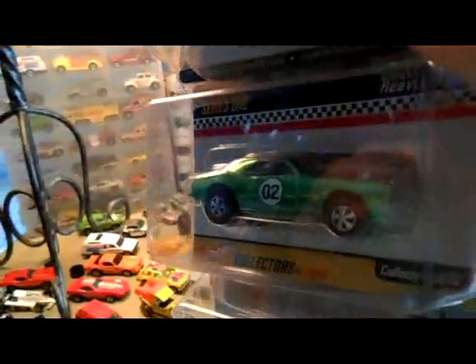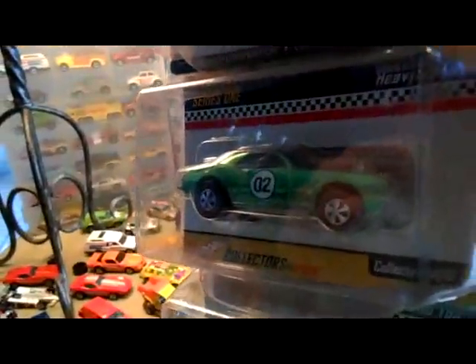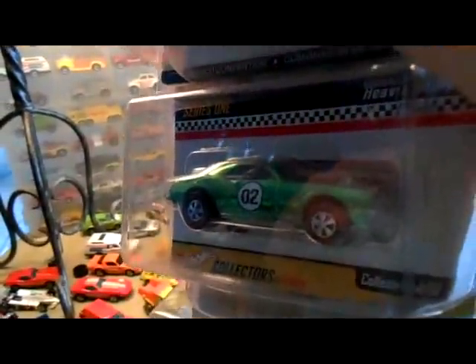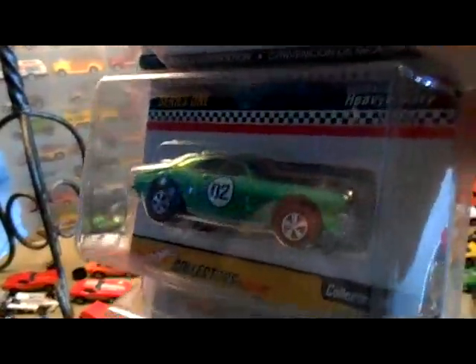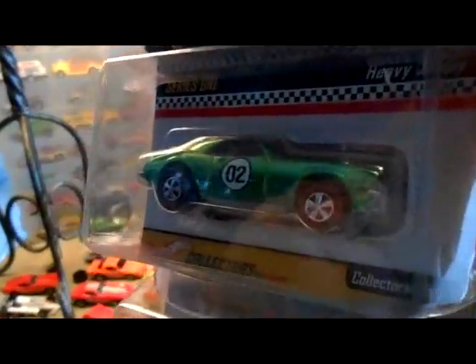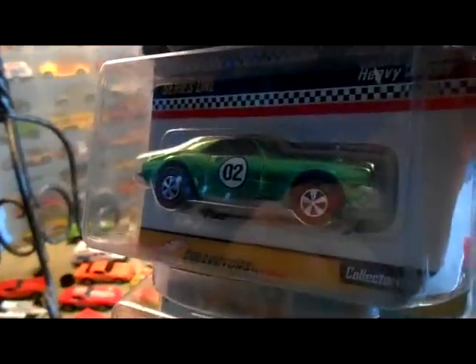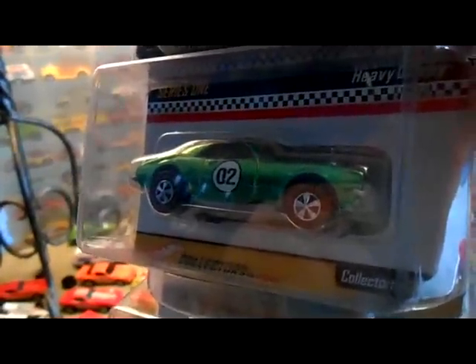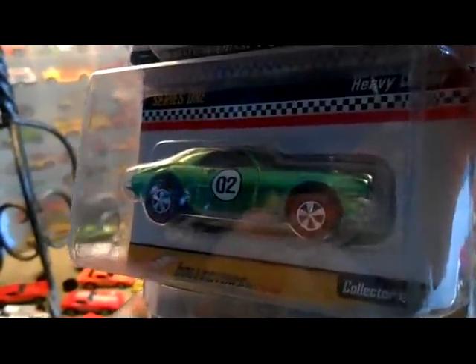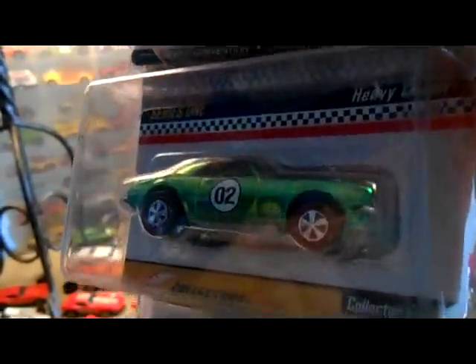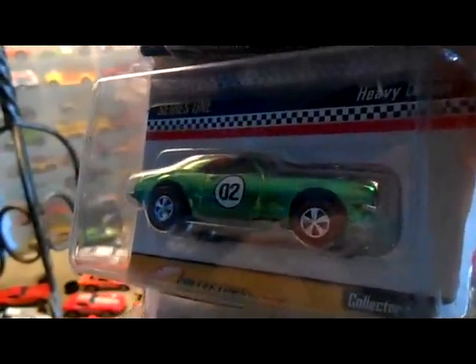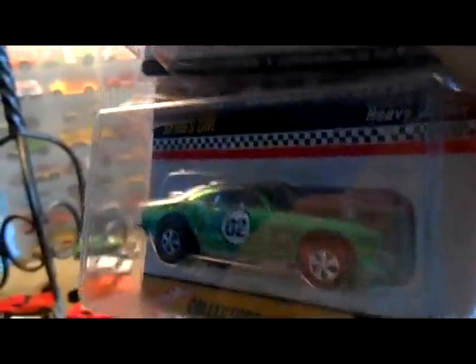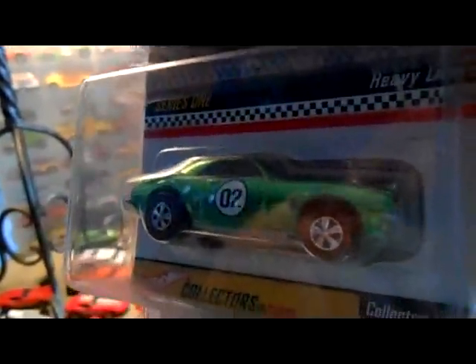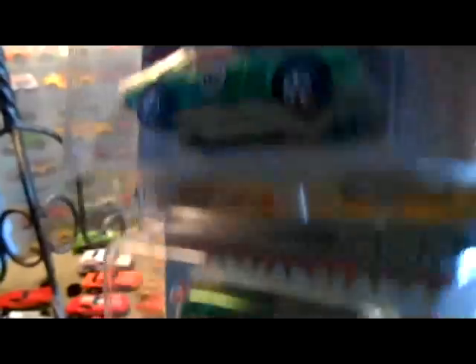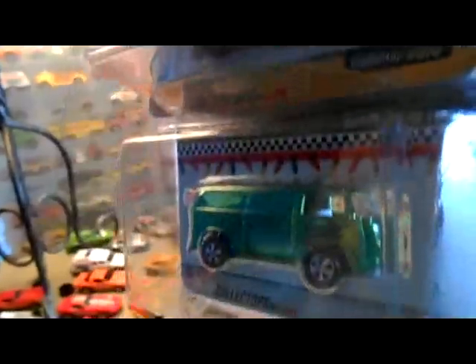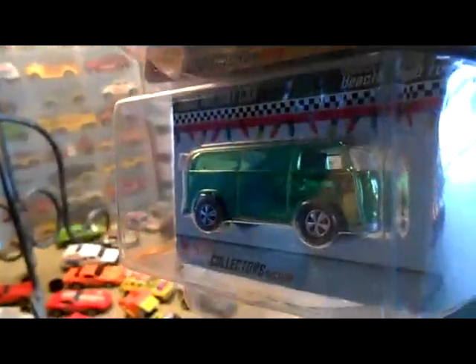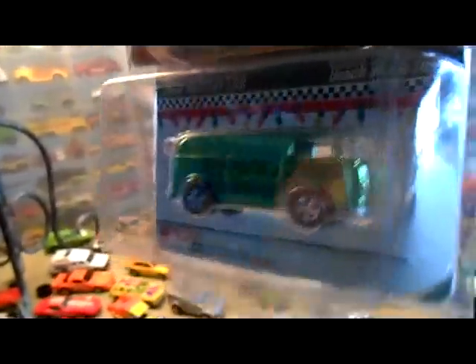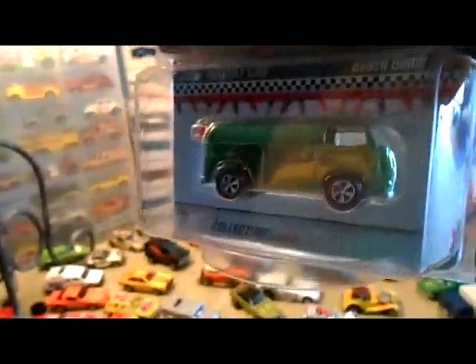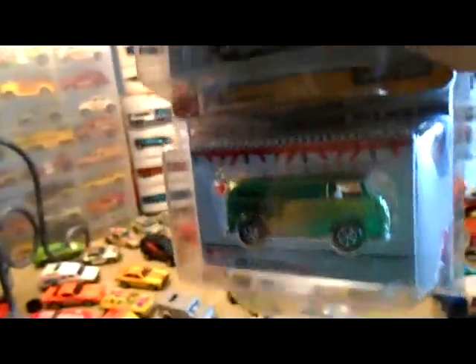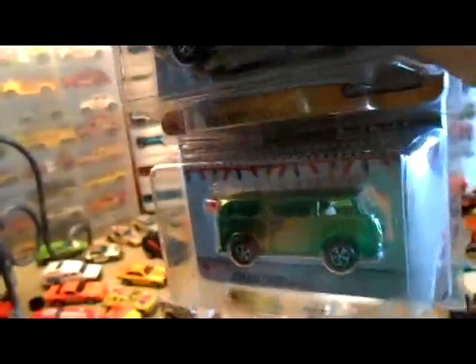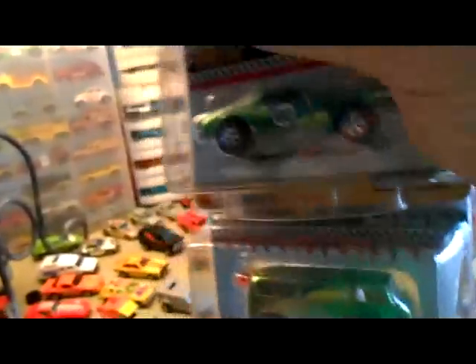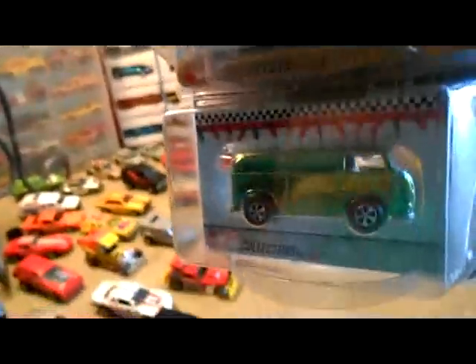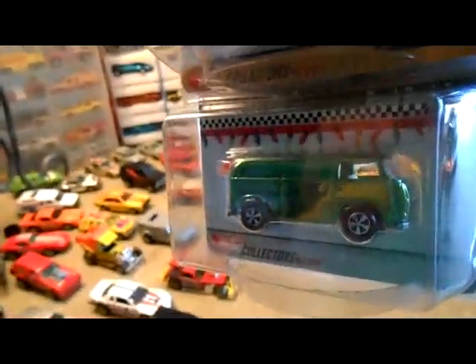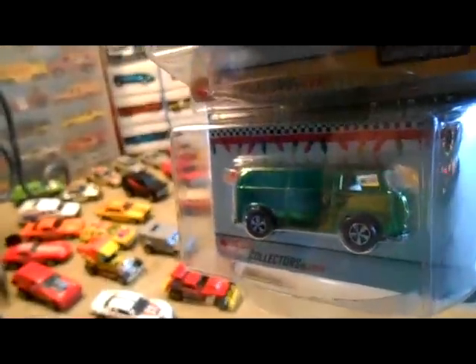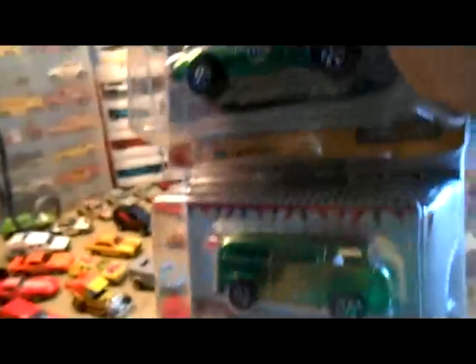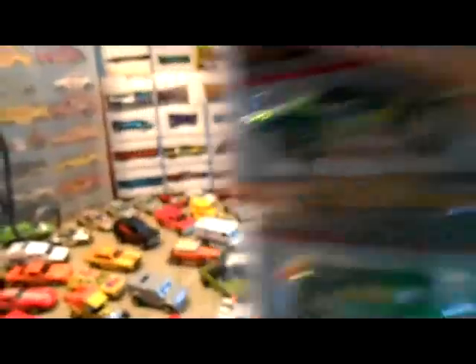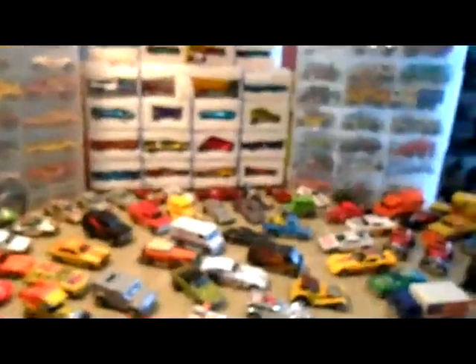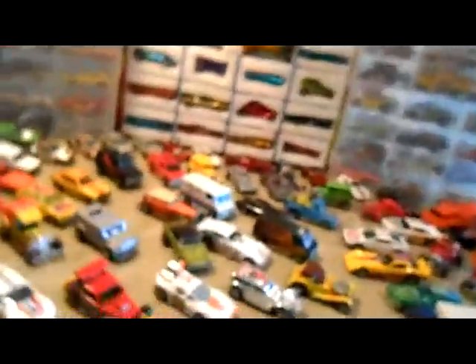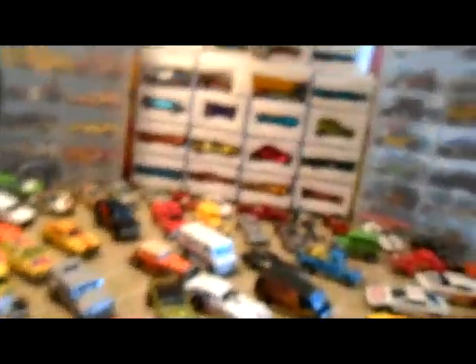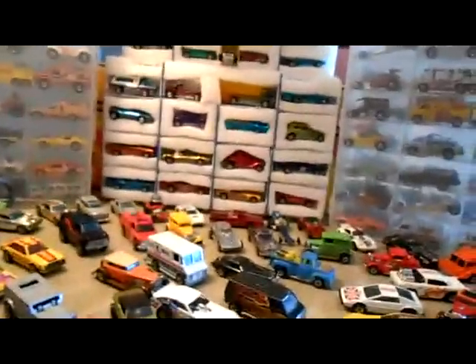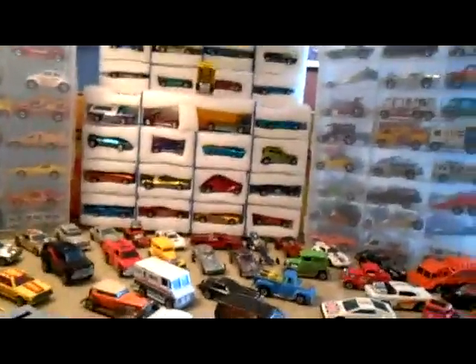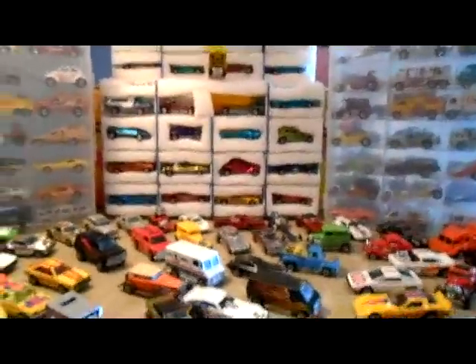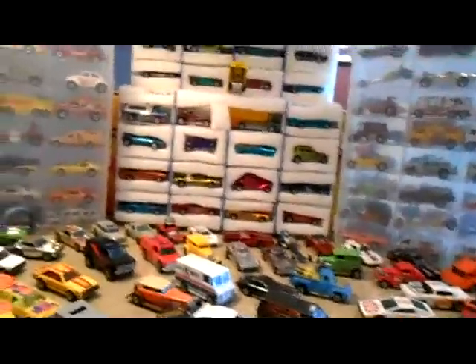The heavy Chevy in green — awesome car right there. I needed to work on finishing my series one red line club, and then the Christmas beach bomb too, so more red line club pieces.